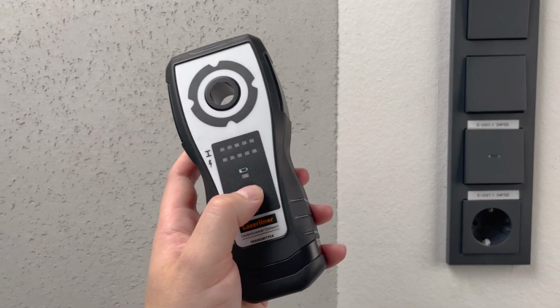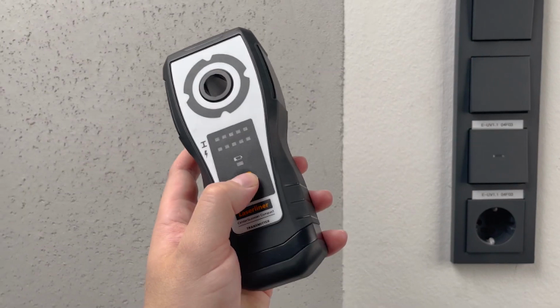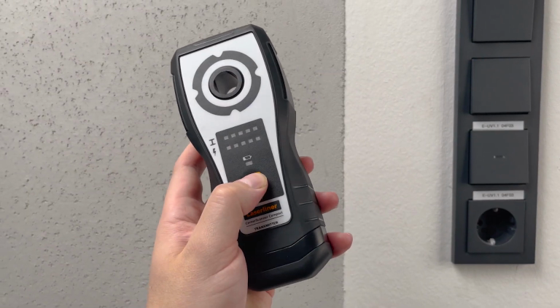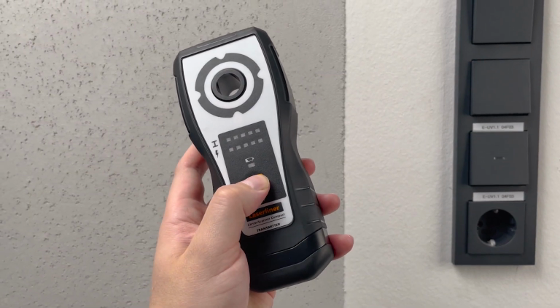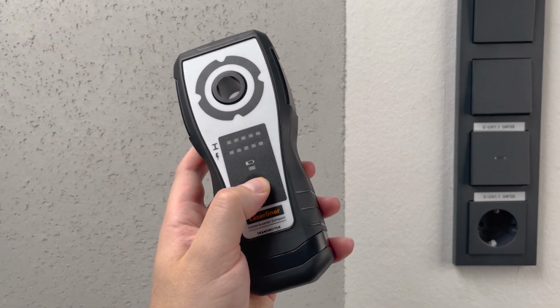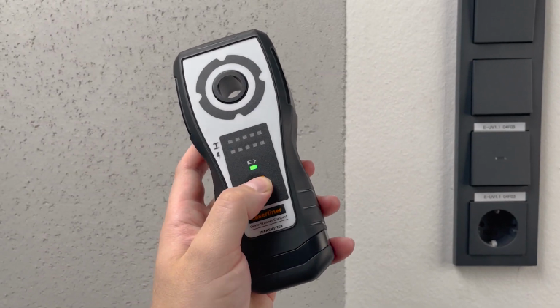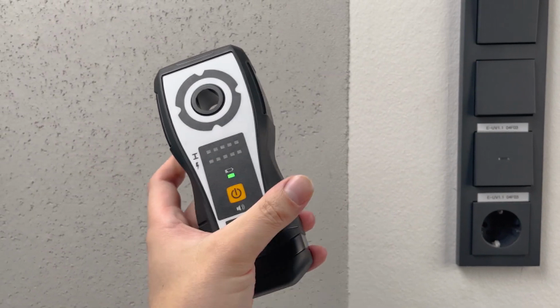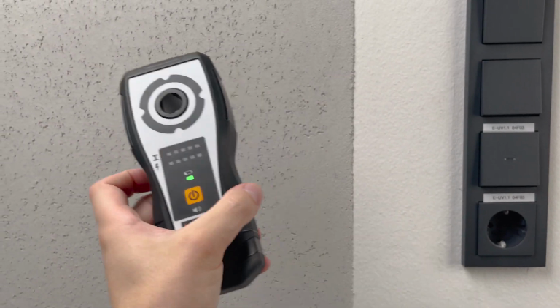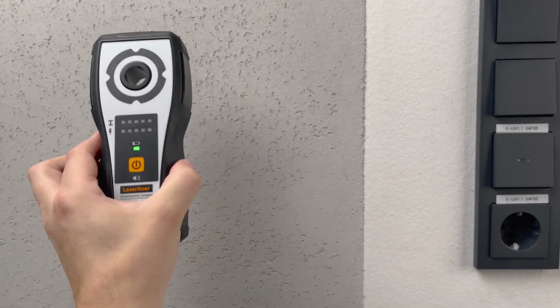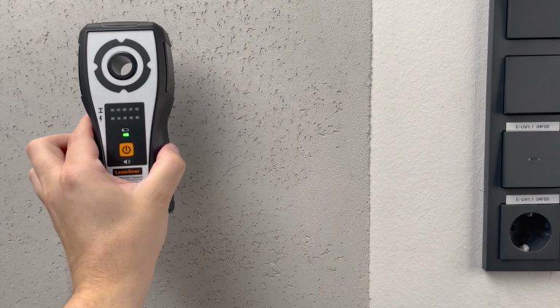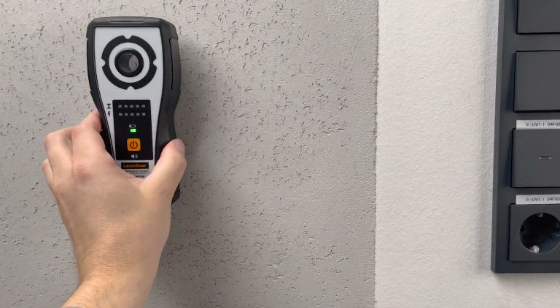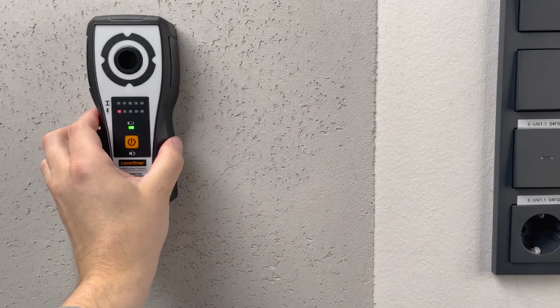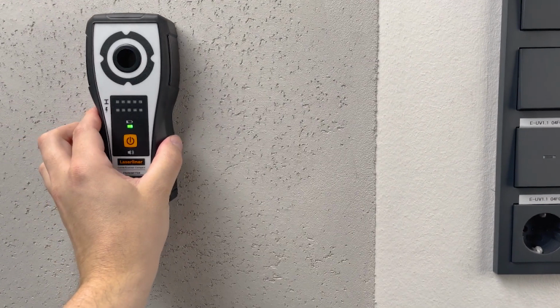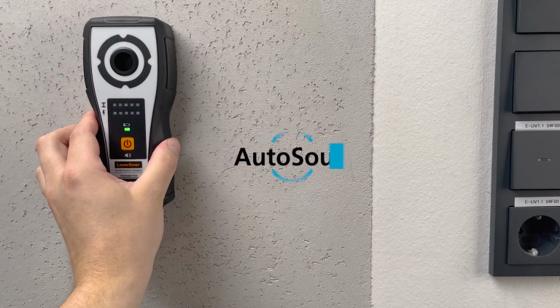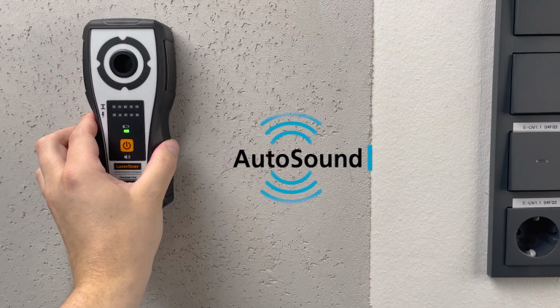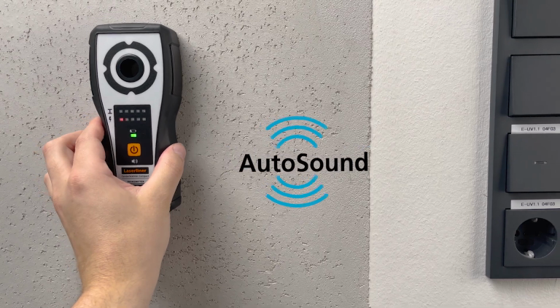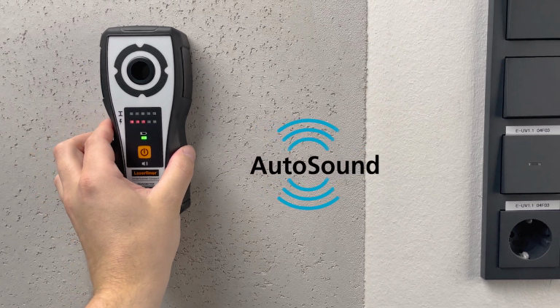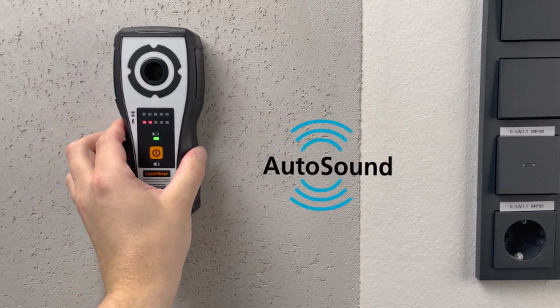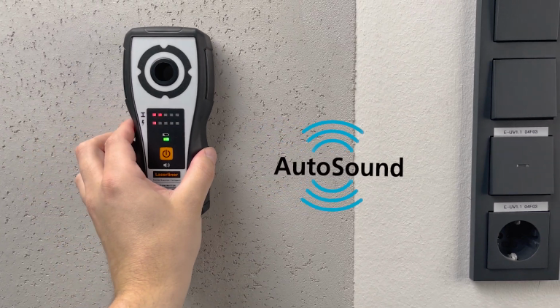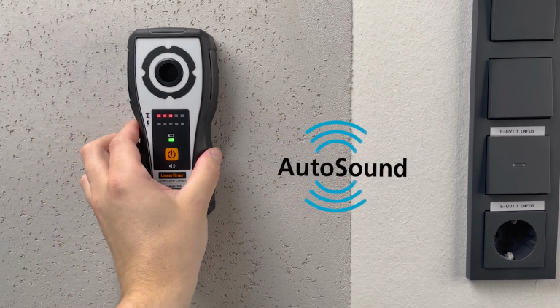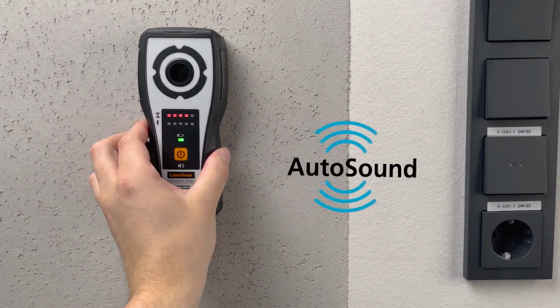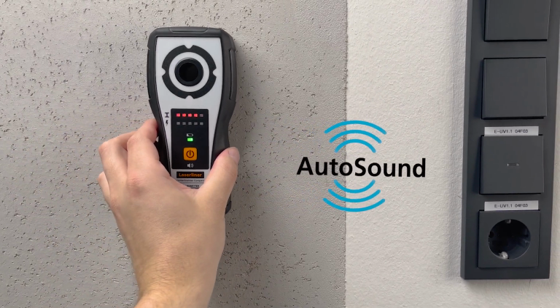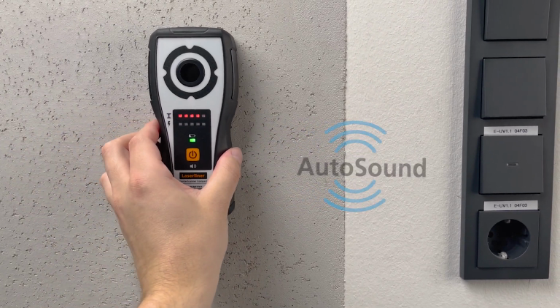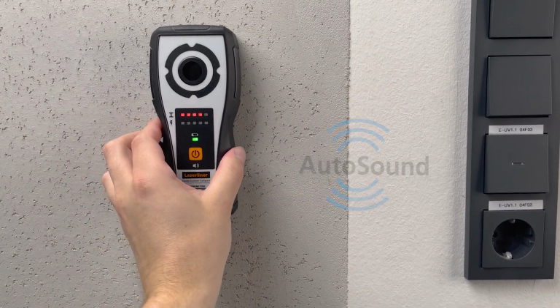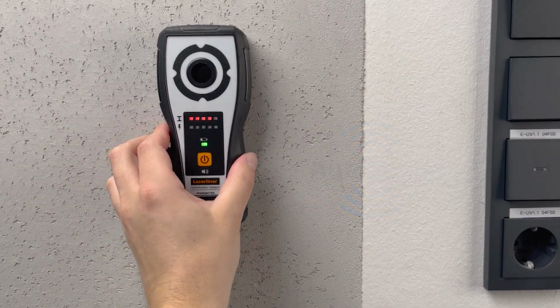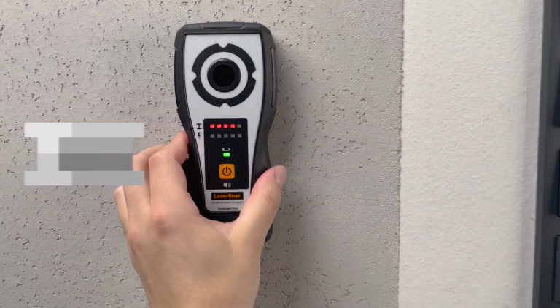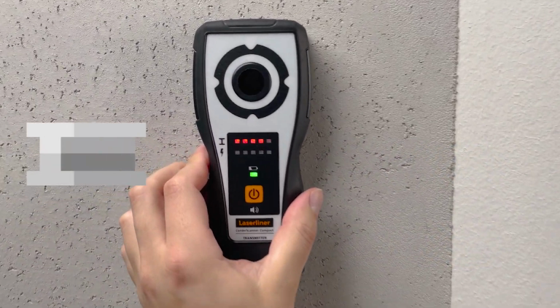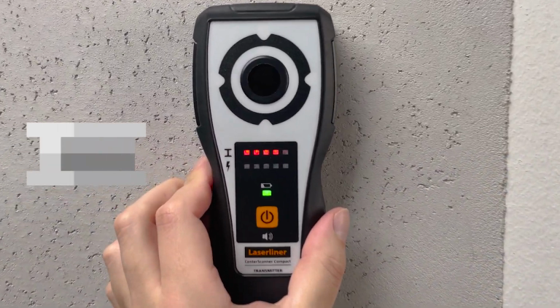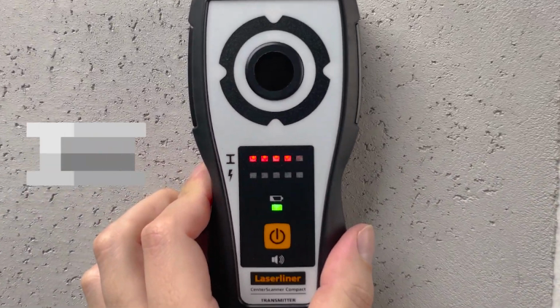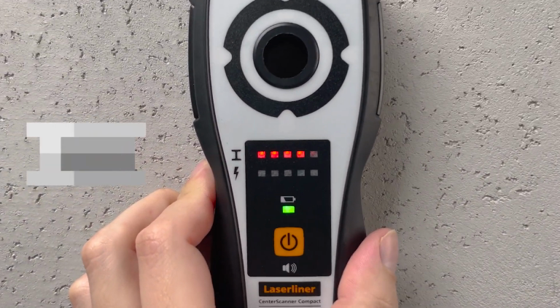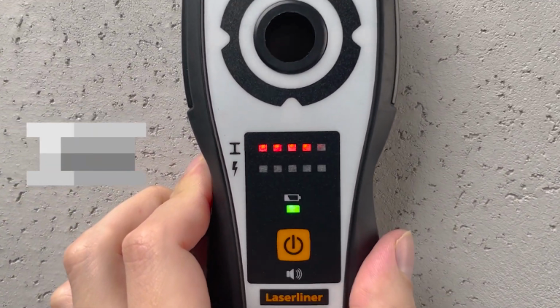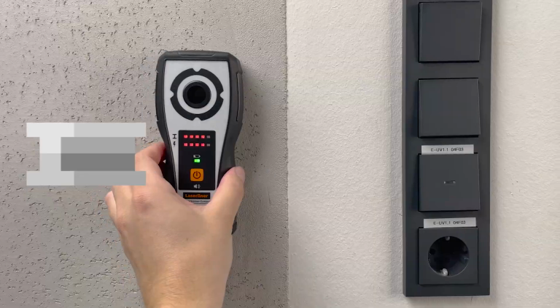Prior to every drilling operation, the wall is checked for foreign objects by the transmitter. The transmitter distinguishes between metal and lifelines.